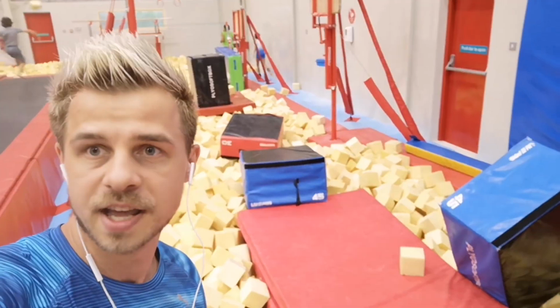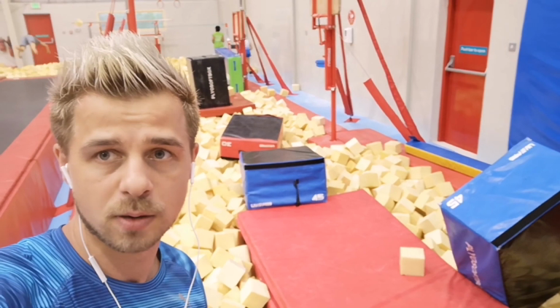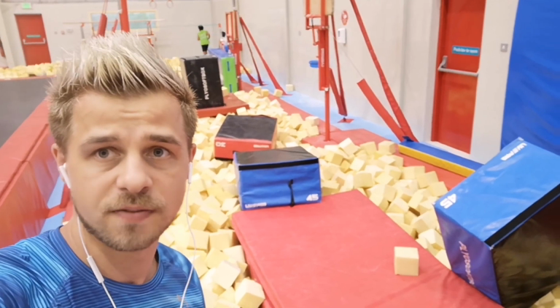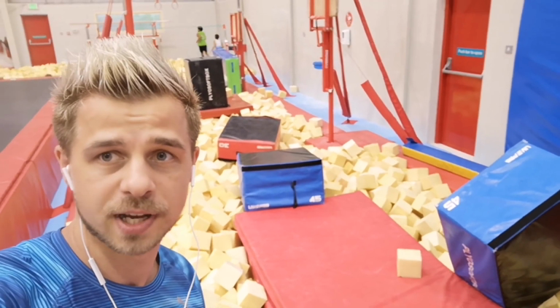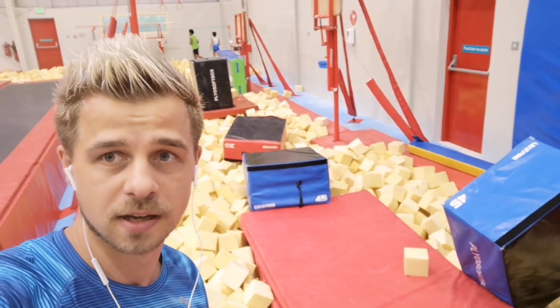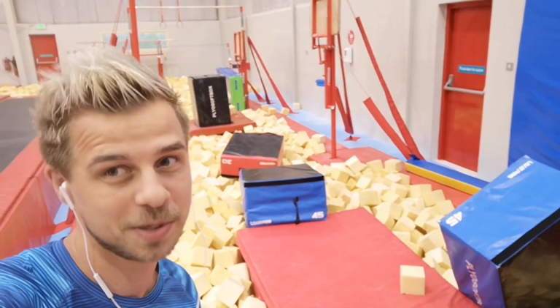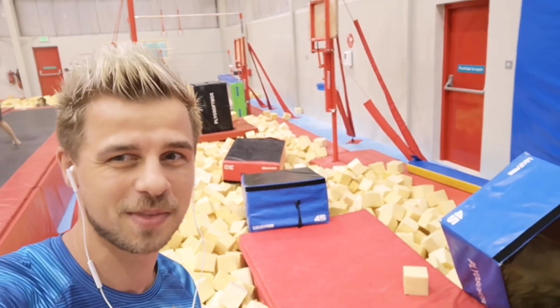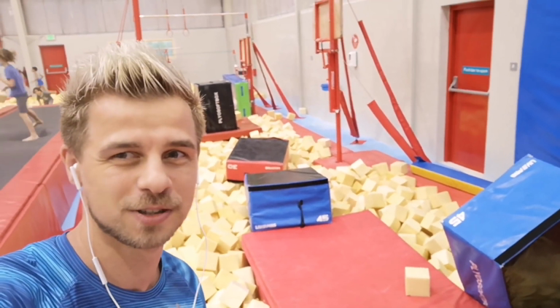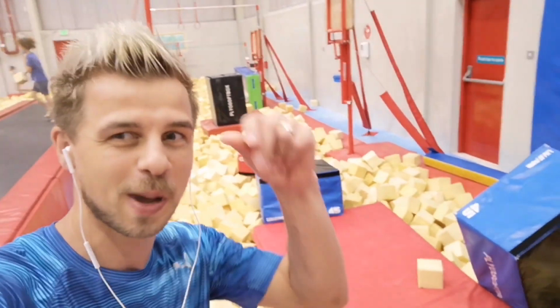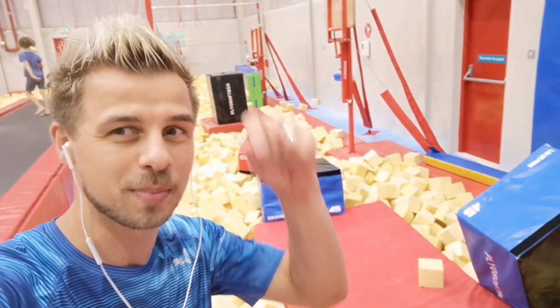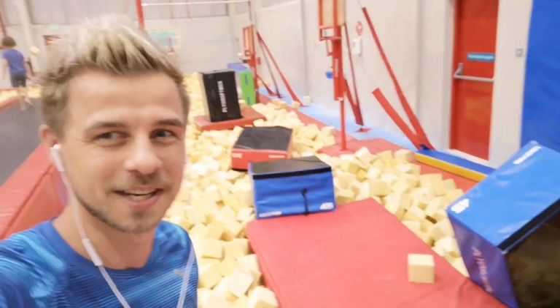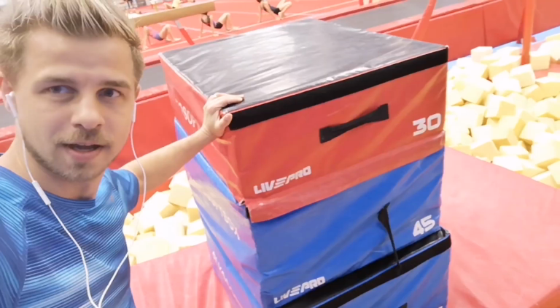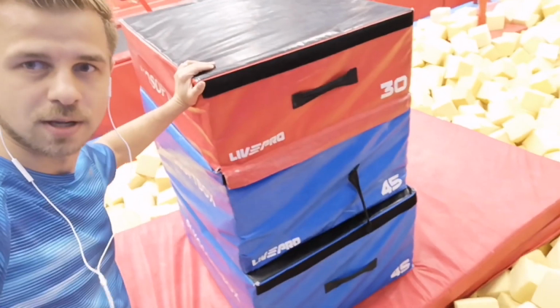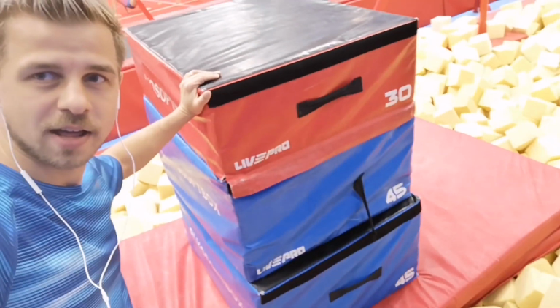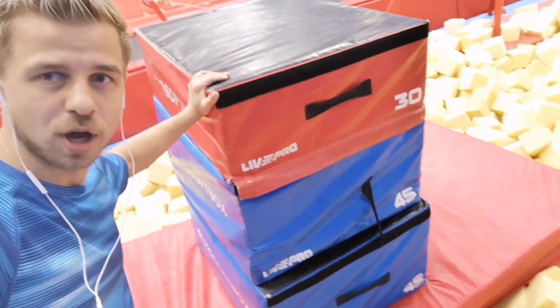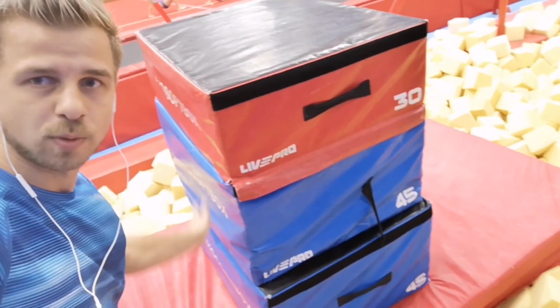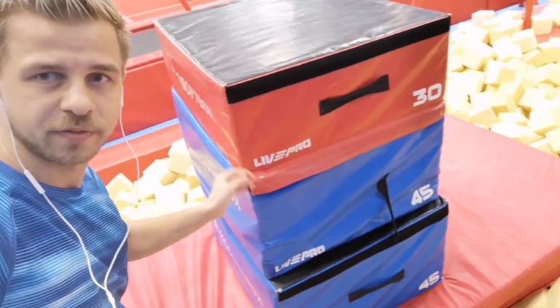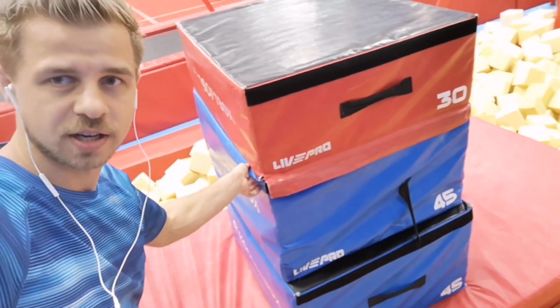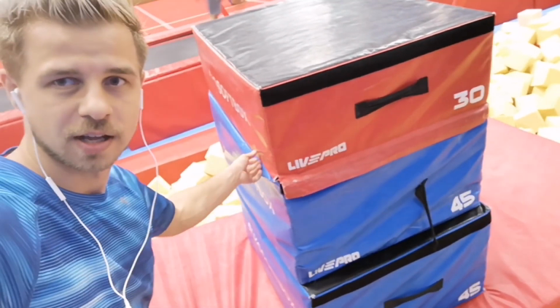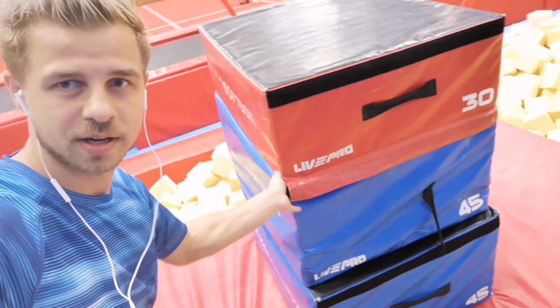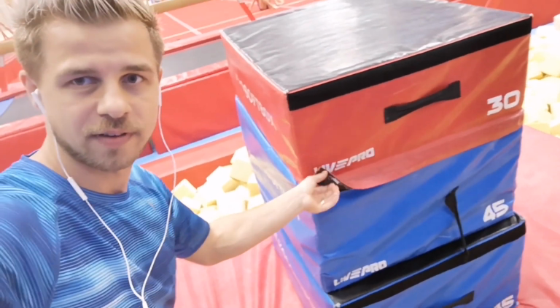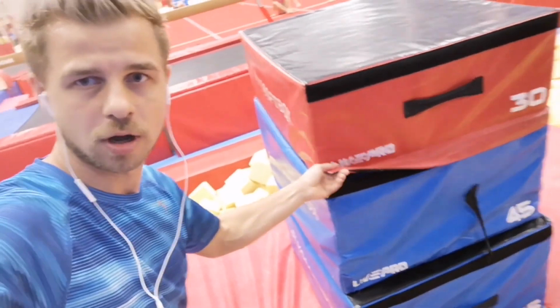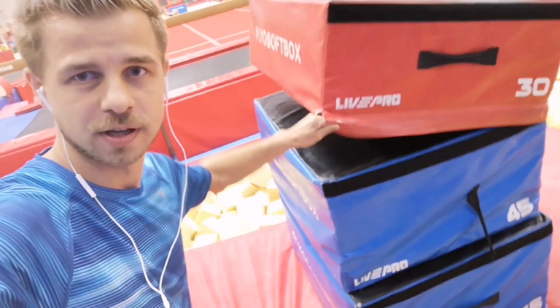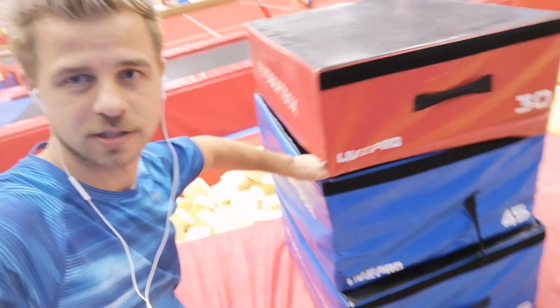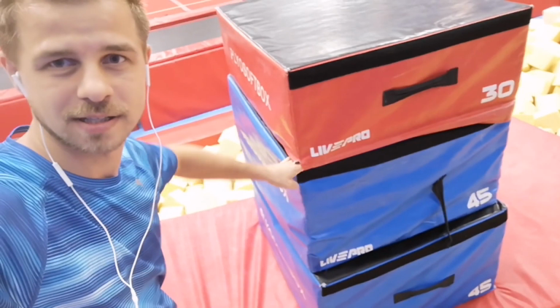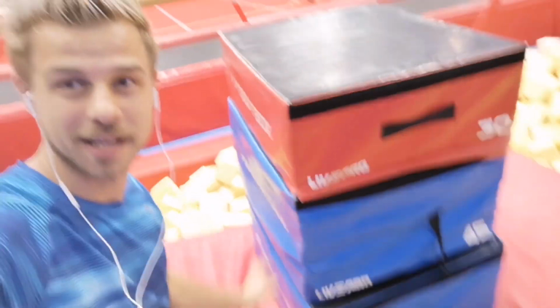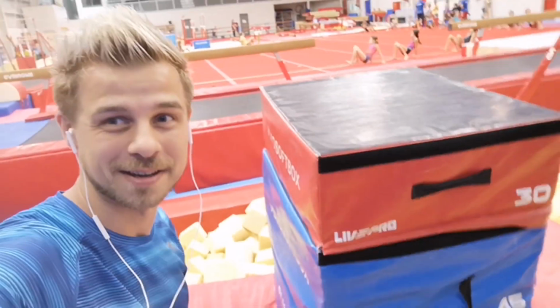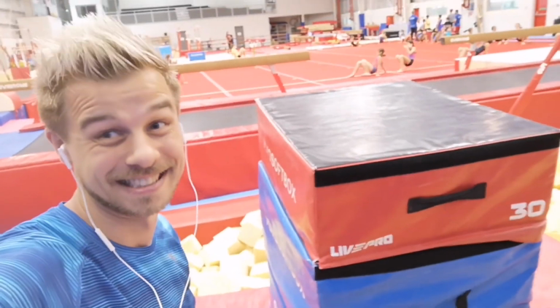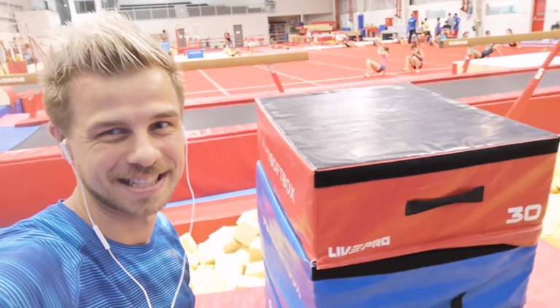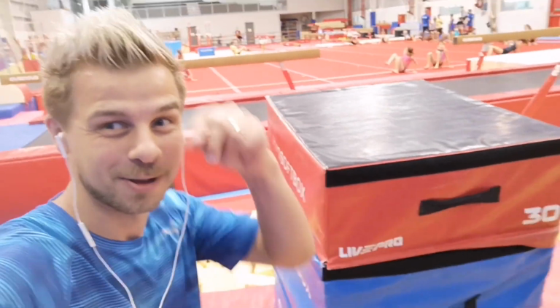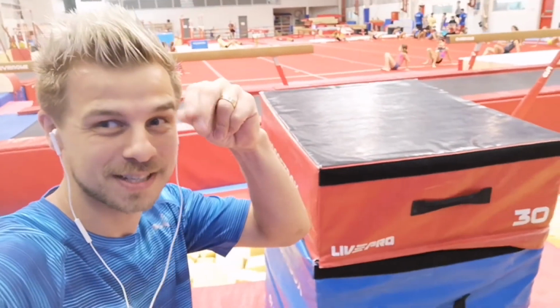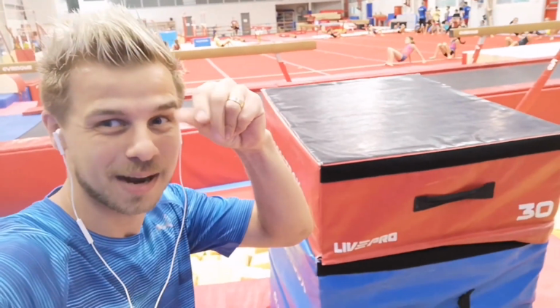I guess that was not a very good idea. Let me change something to spice it up a little bit. So now I got three blocks, one on top of each other. I'm gonna take the velcro off just so it doesn't stick together. I told you I'm gonna spice it up.